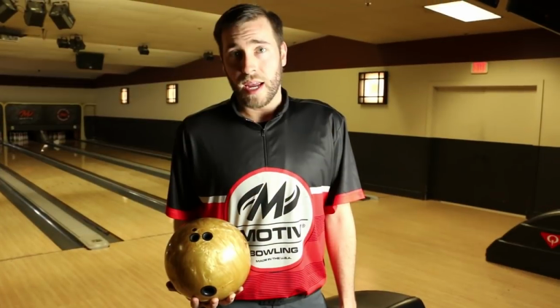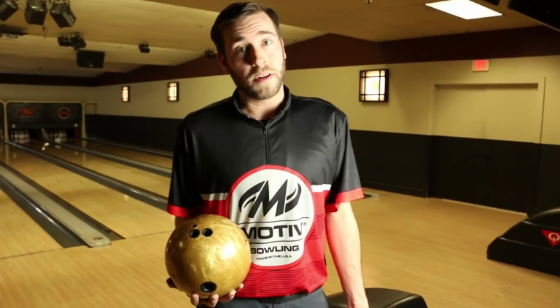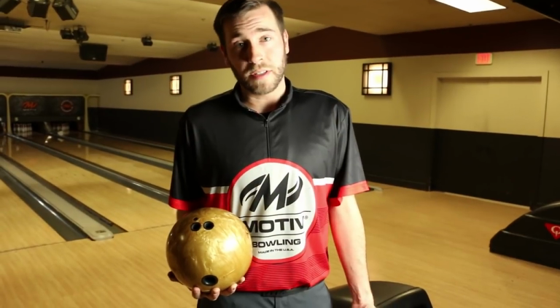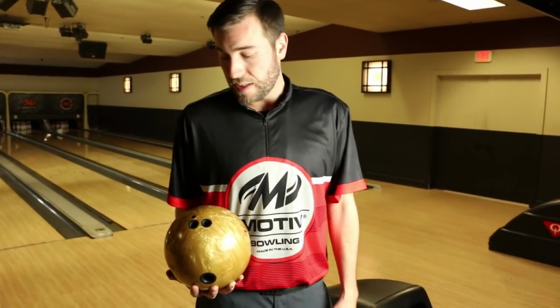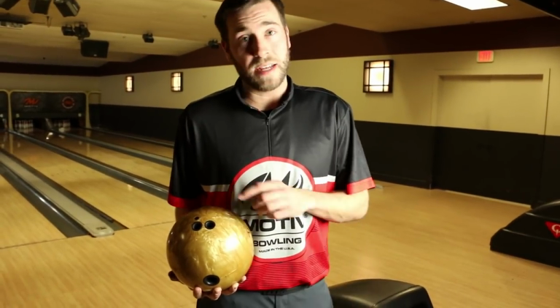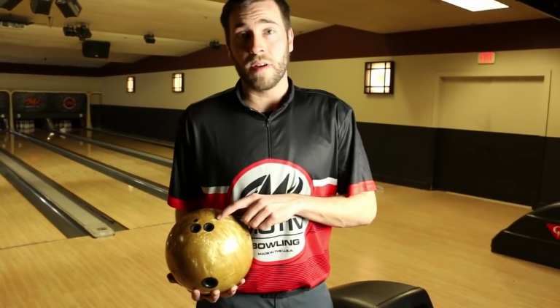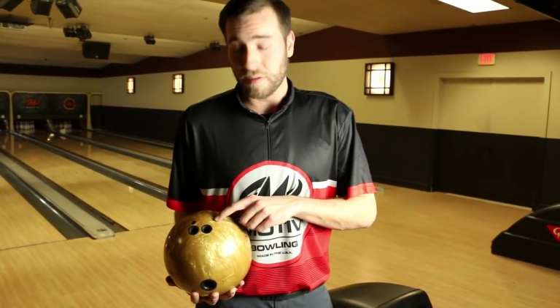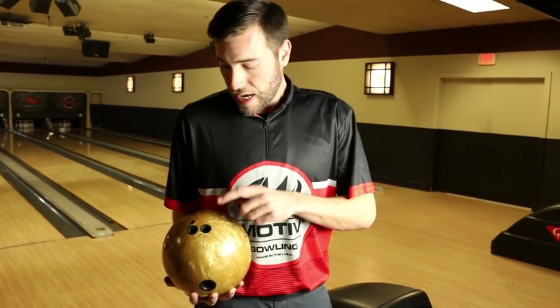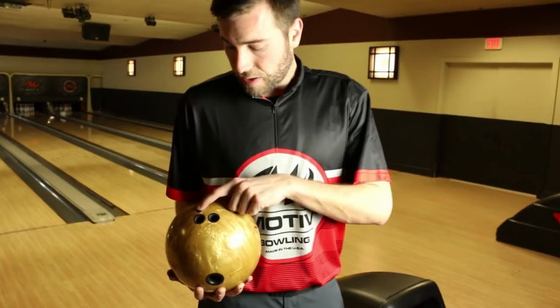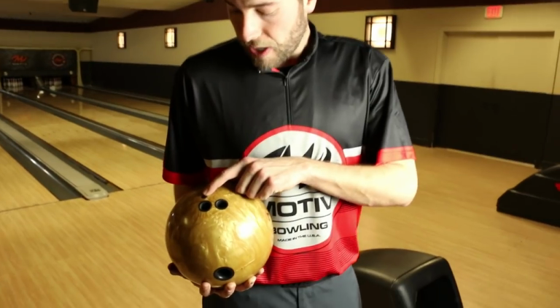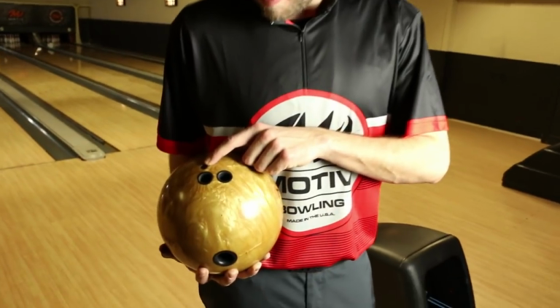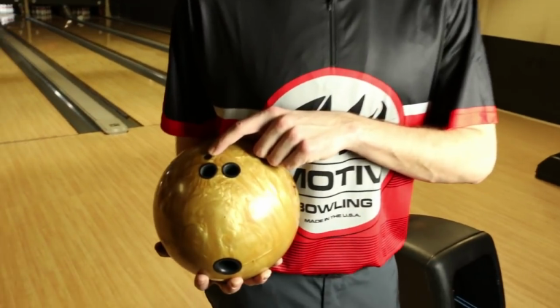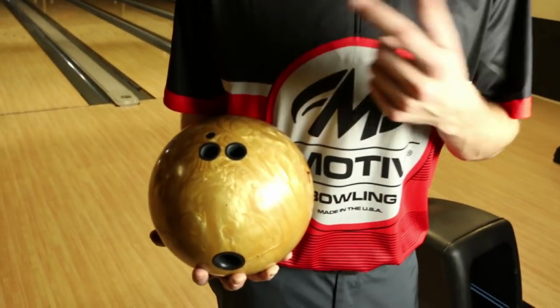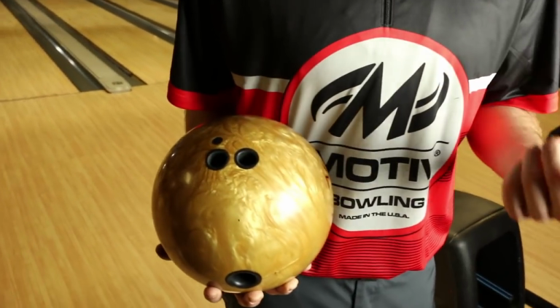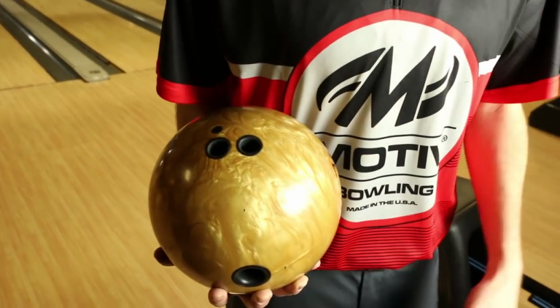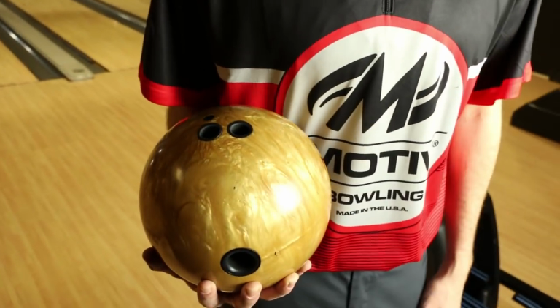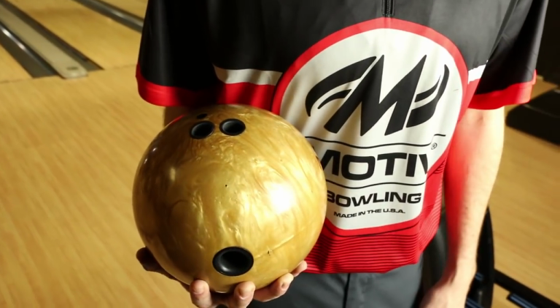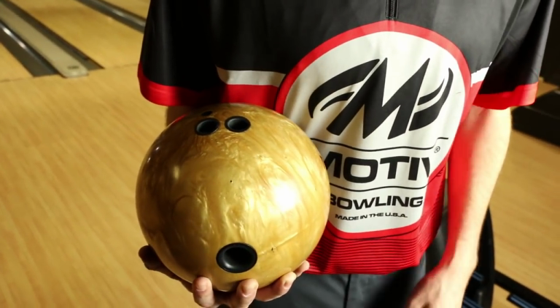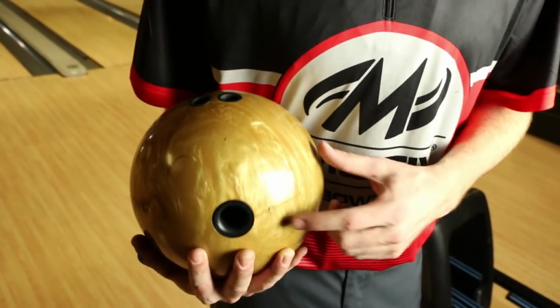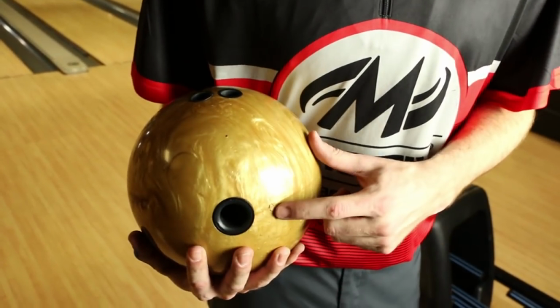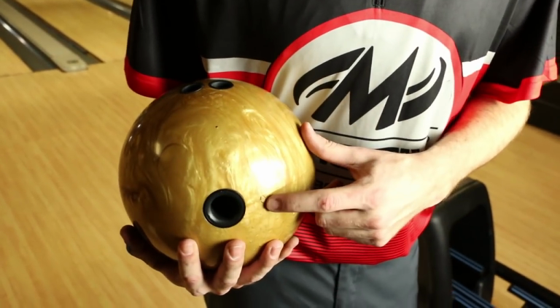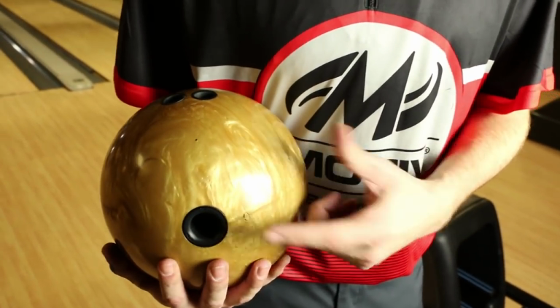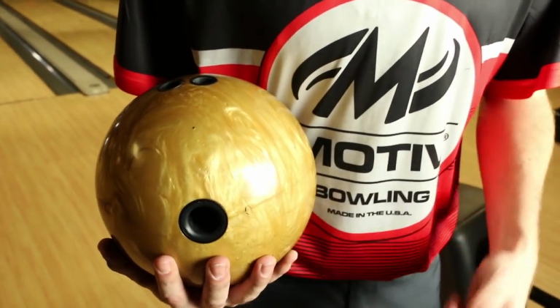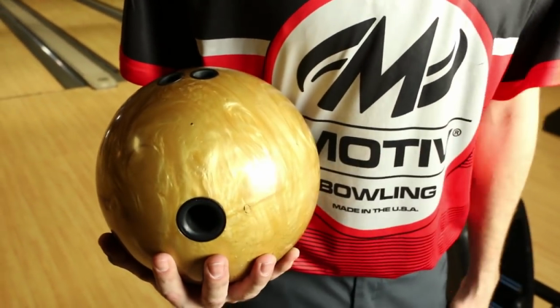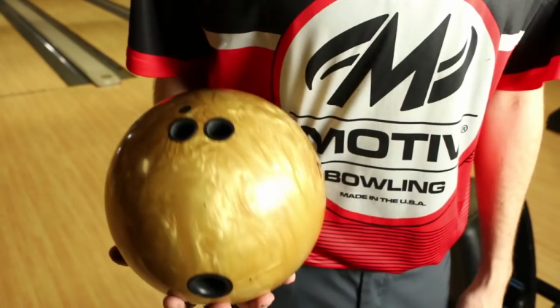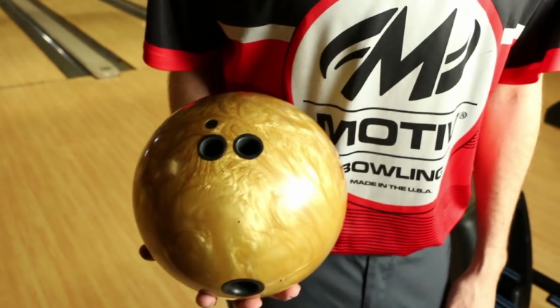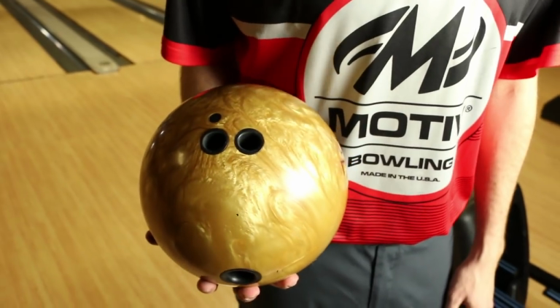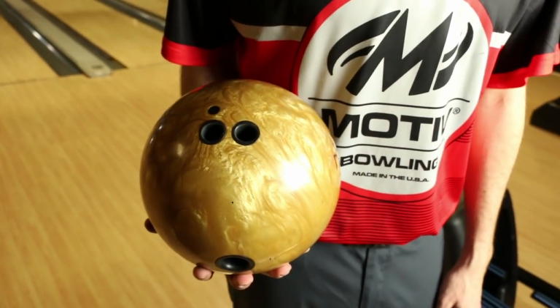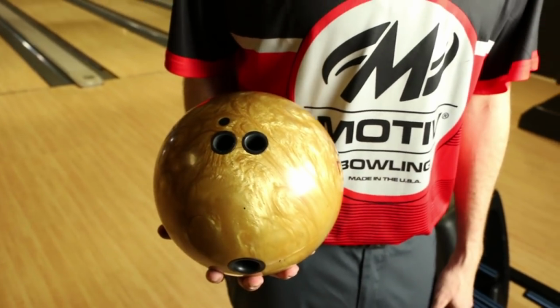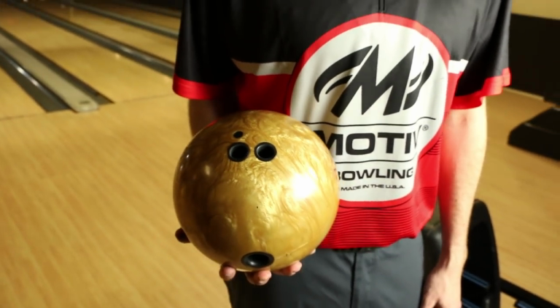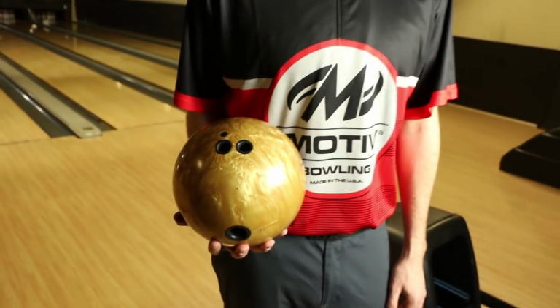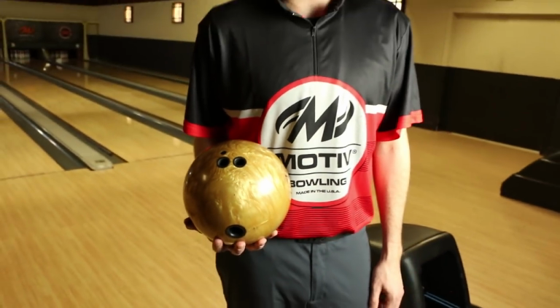The third one you'll see is the fastest of the three. It's pinned over my middle finger, which is about six and a quarter from my axis. You can see the mass just outside the thumb to the right. This is definitely the most angular of the three for me.